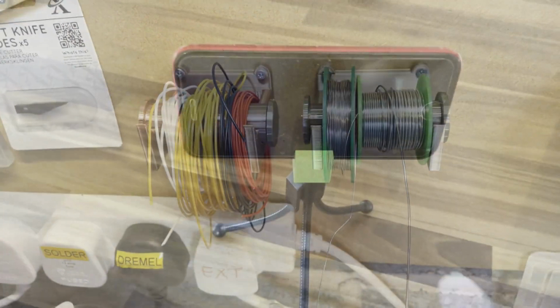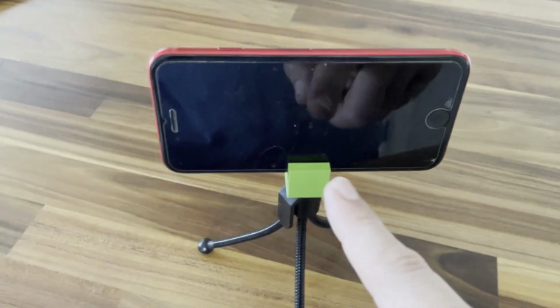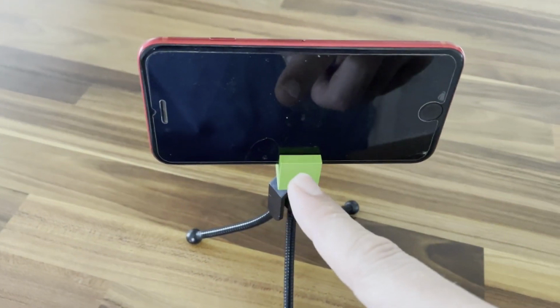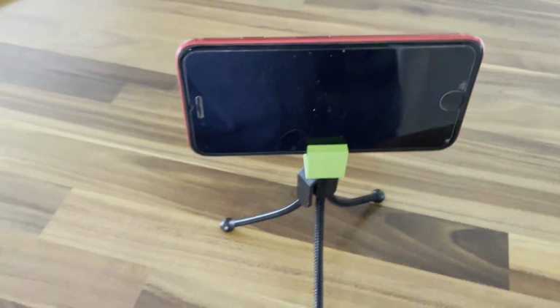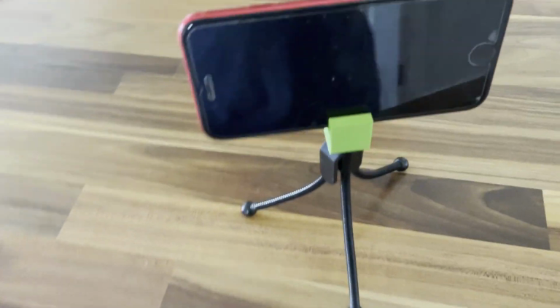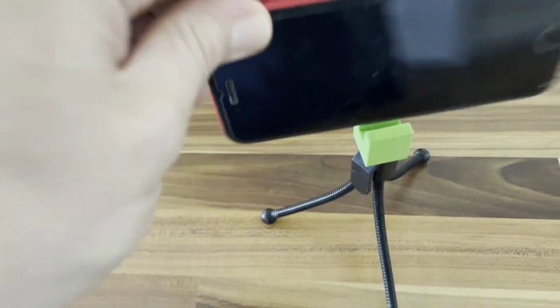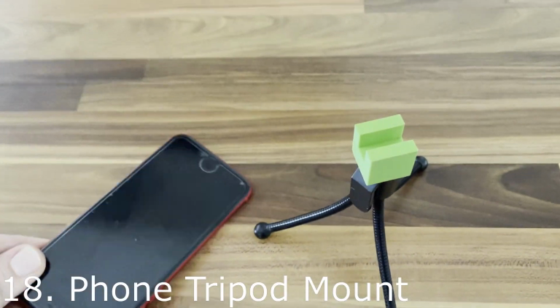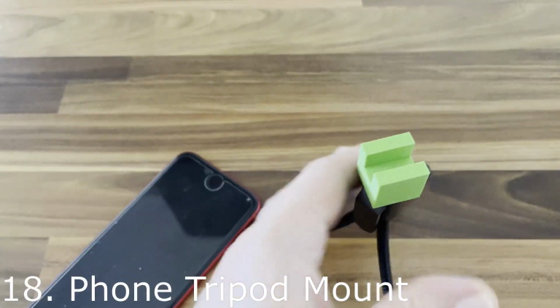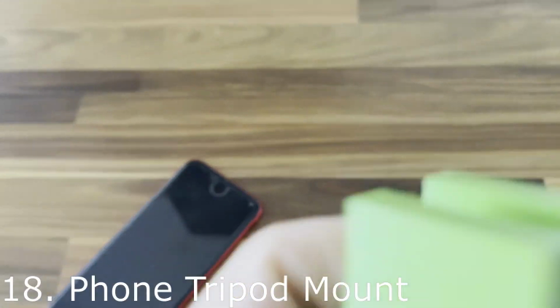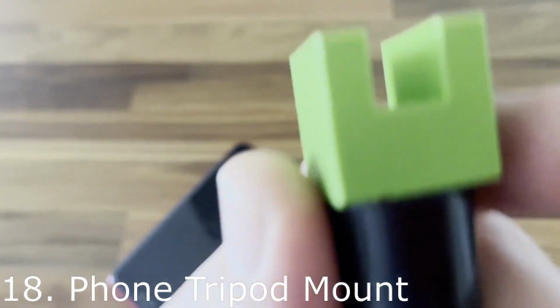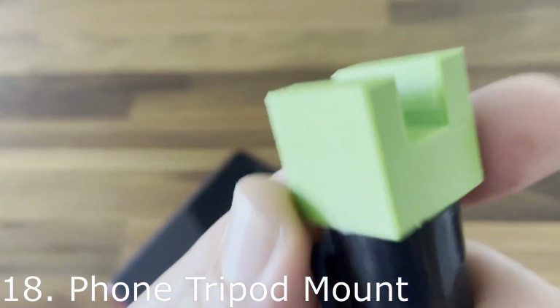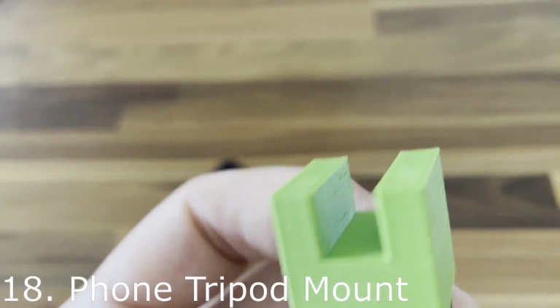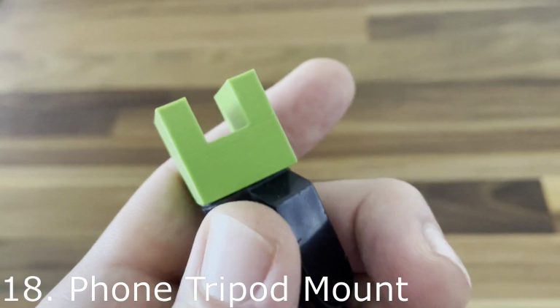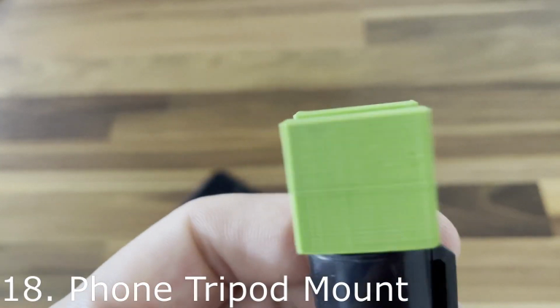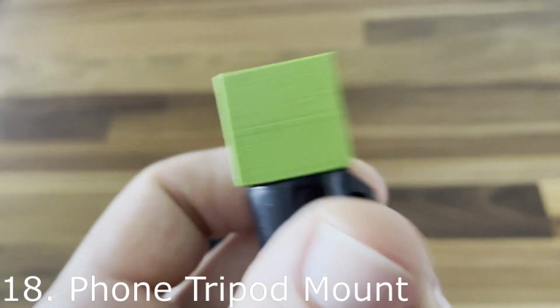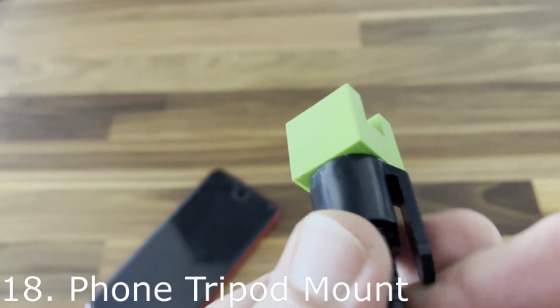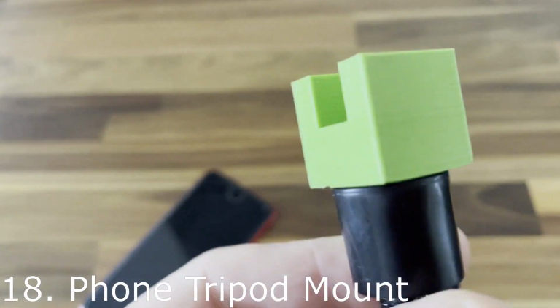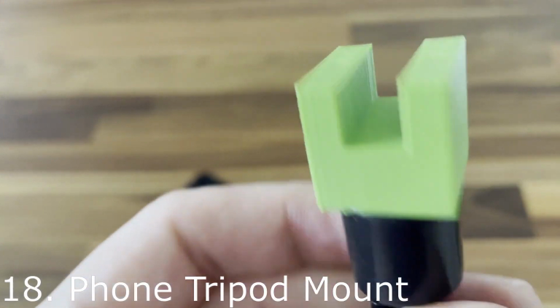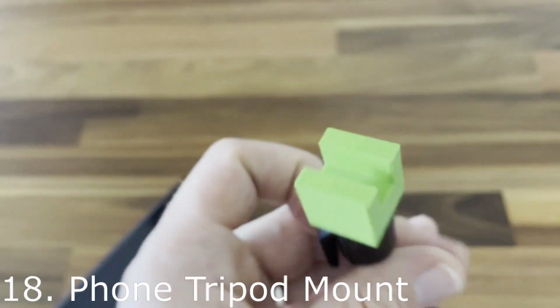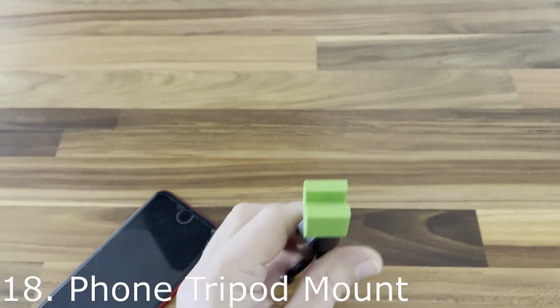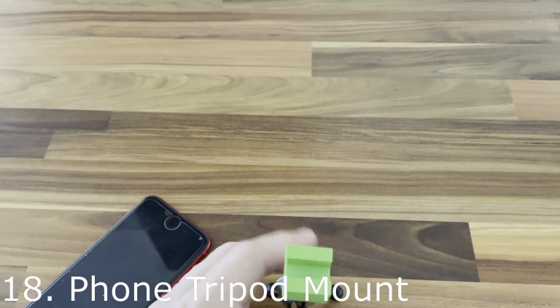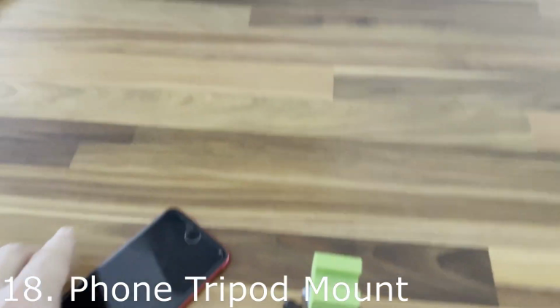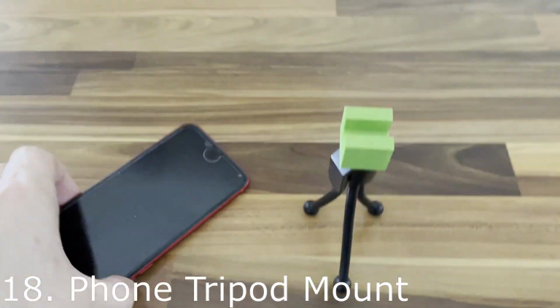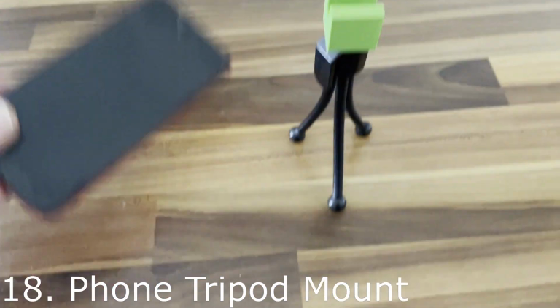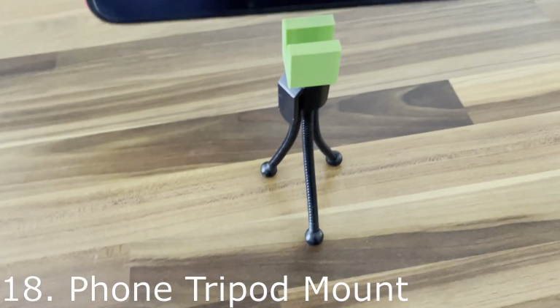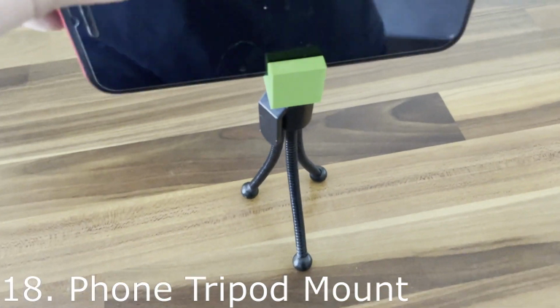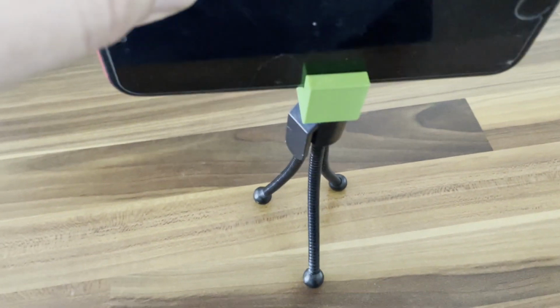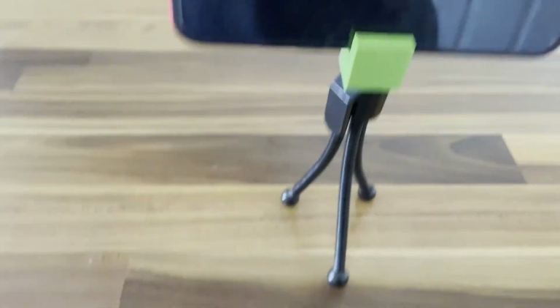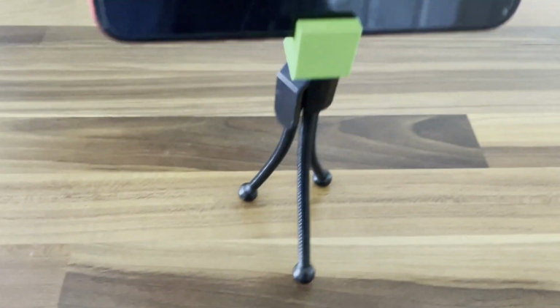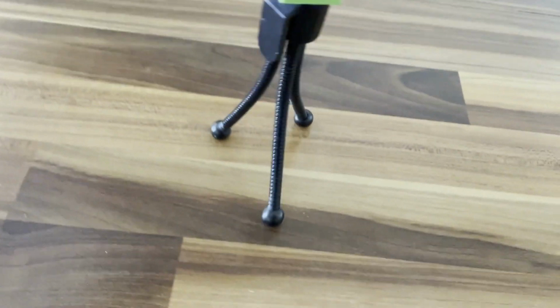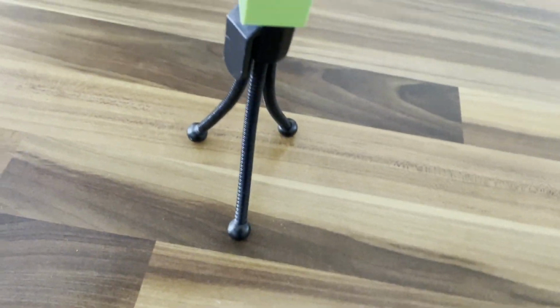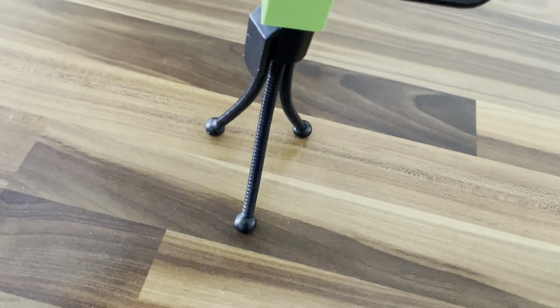This one is a block of ABS — I measured the width of my phone and it screws onto the top of an existing tripod. It doesn't hold the phone perfectly; you have to remove the phone casing and be a bit careful, but as a quick and easy simple solution it works really well.